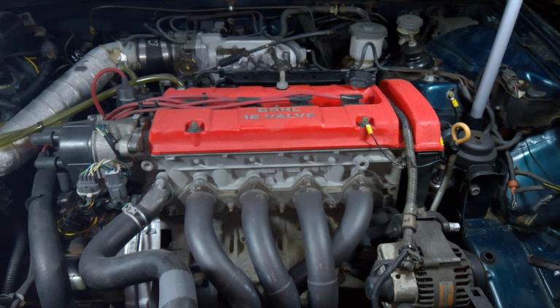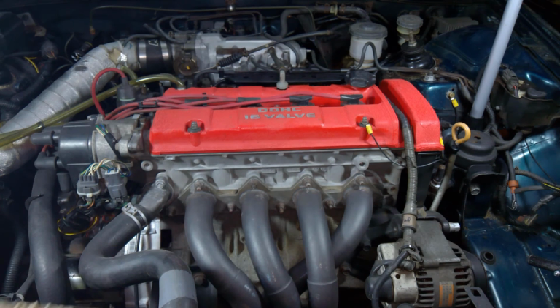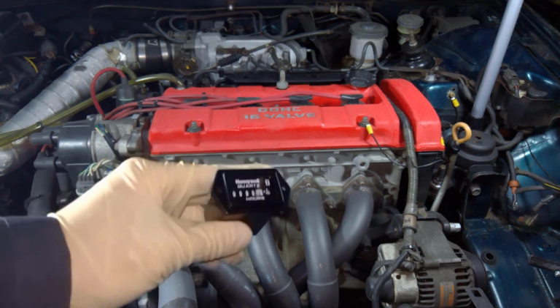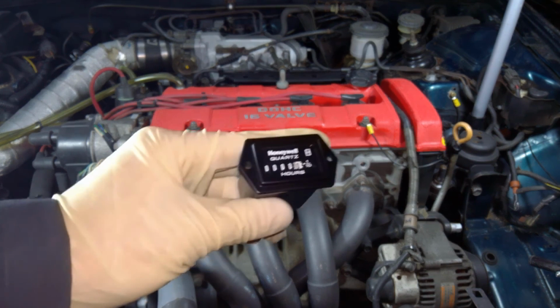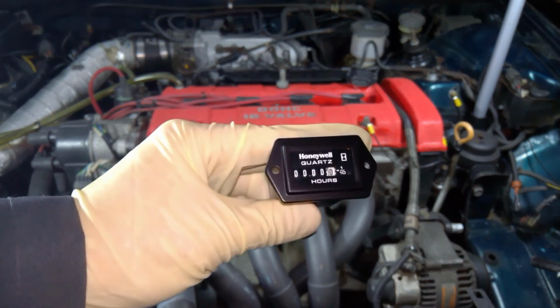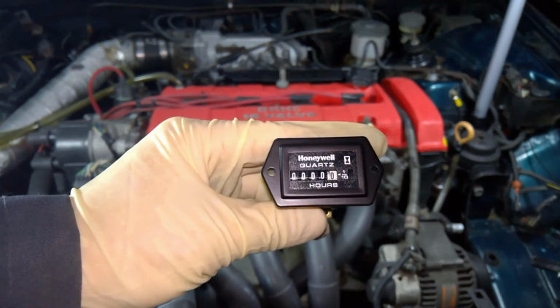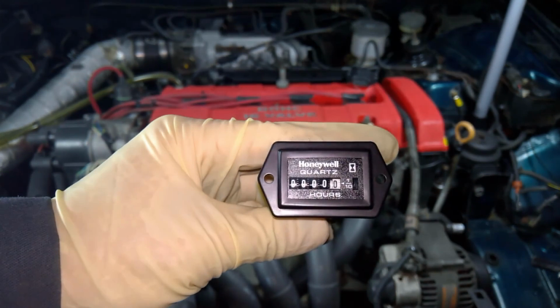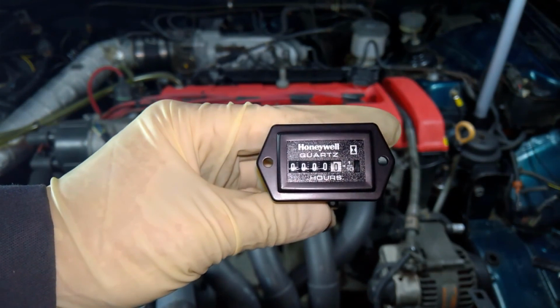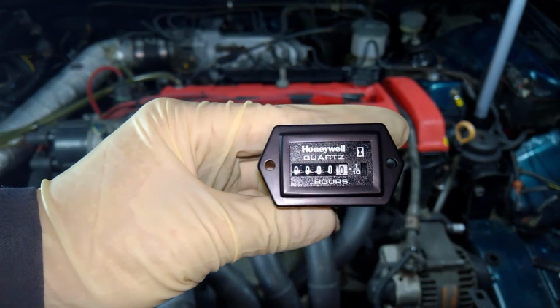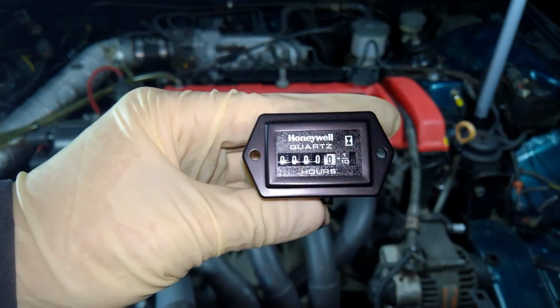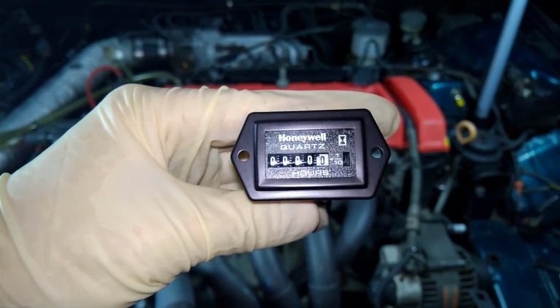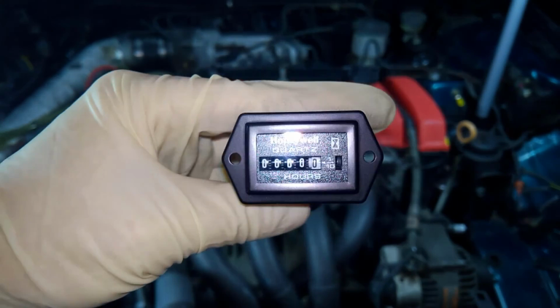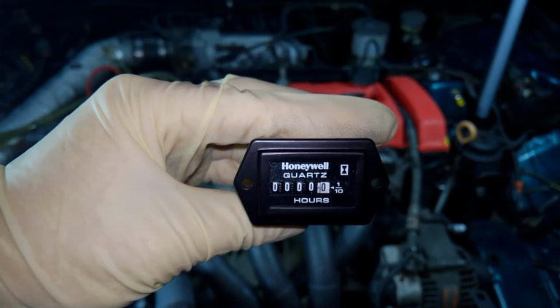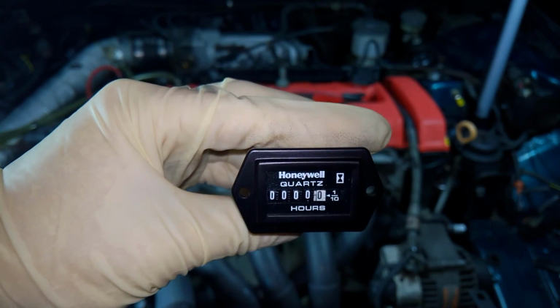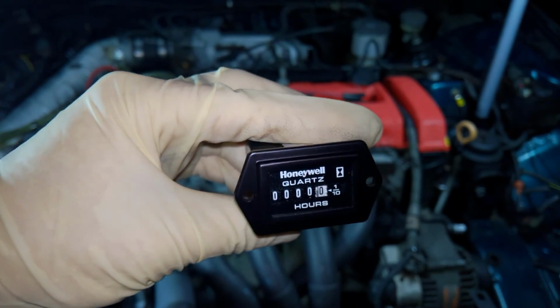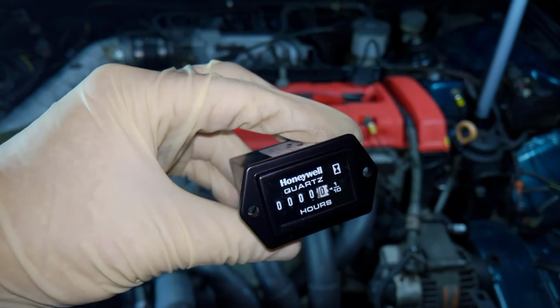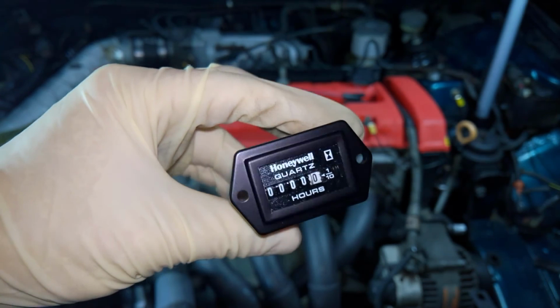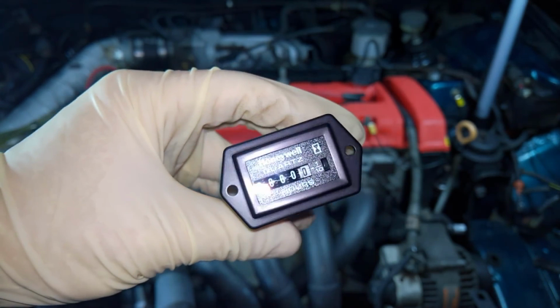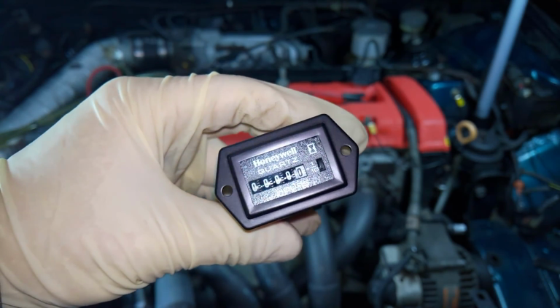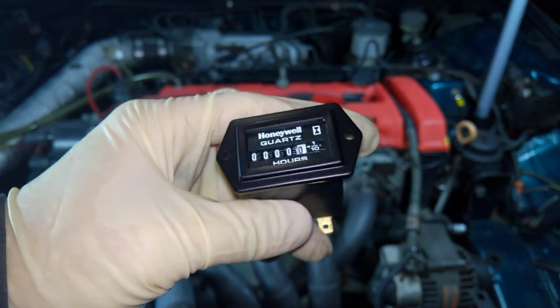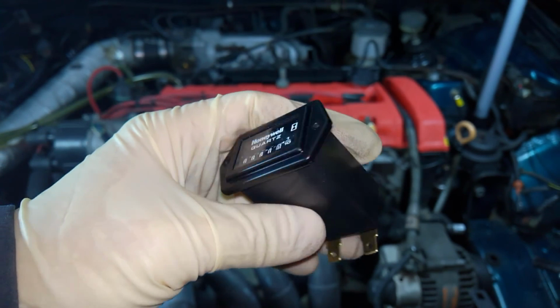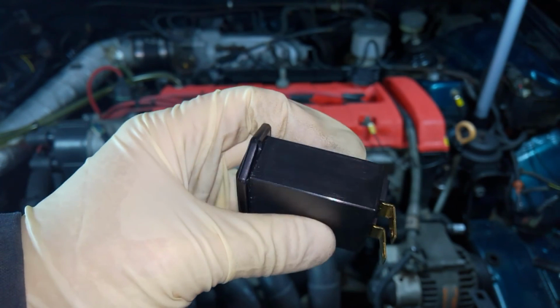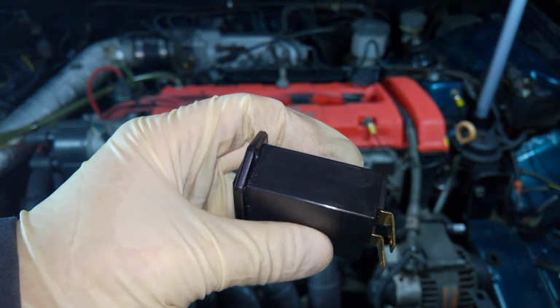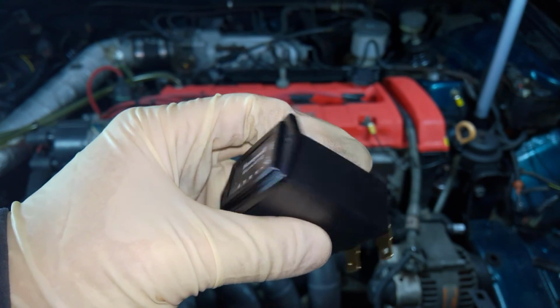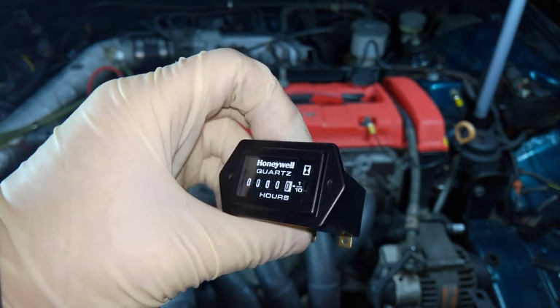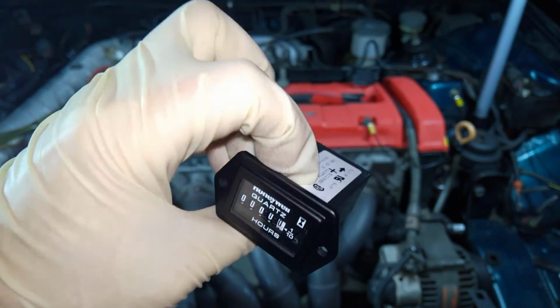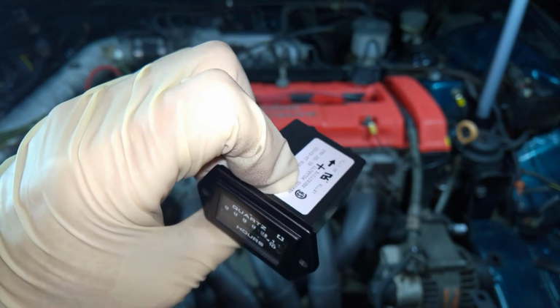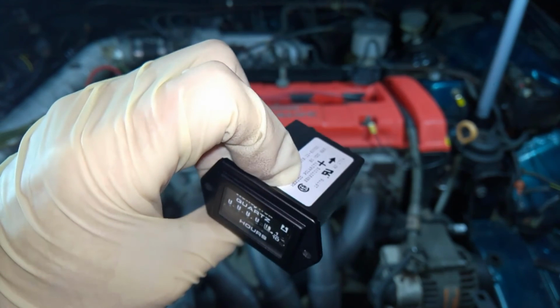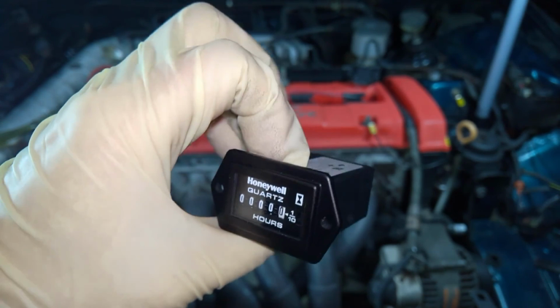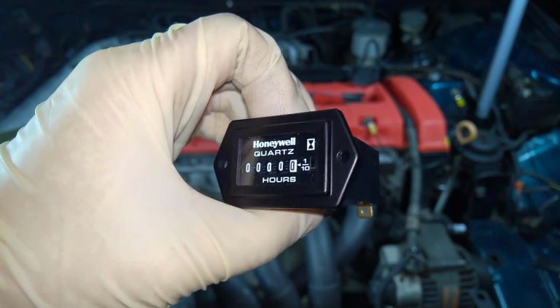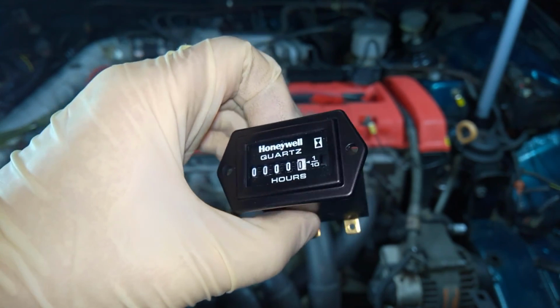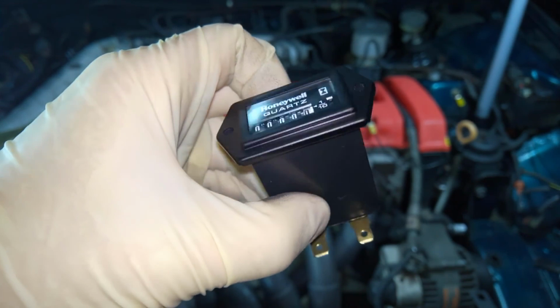Here's what I'm going to install on my race car to do just that. This is a Honeywell Hobbs 85,000 series hour meter, purchased from Aircraft Spruce for about $30.